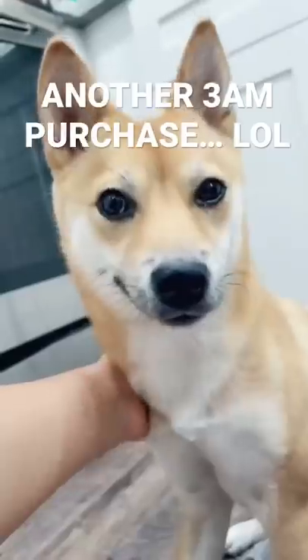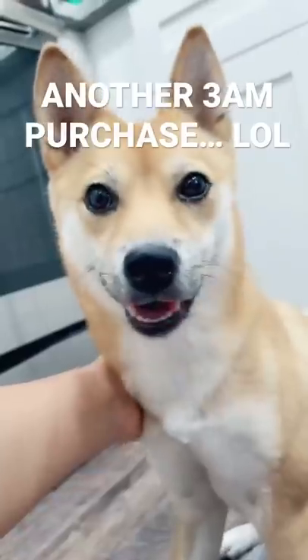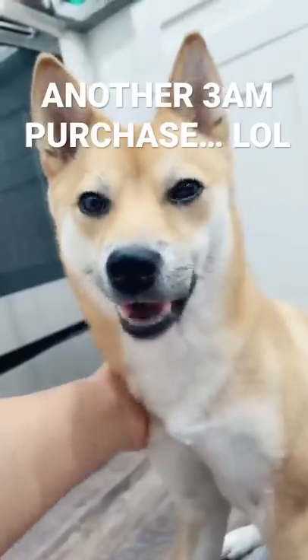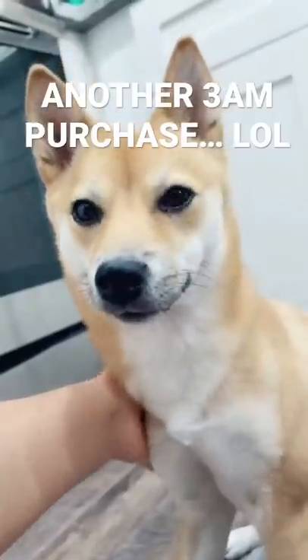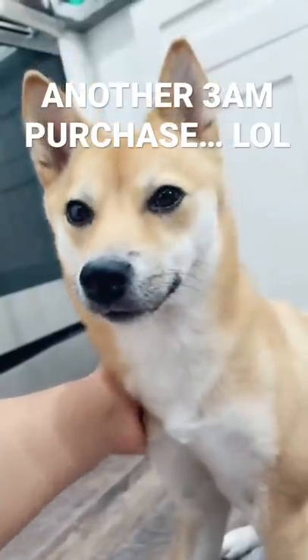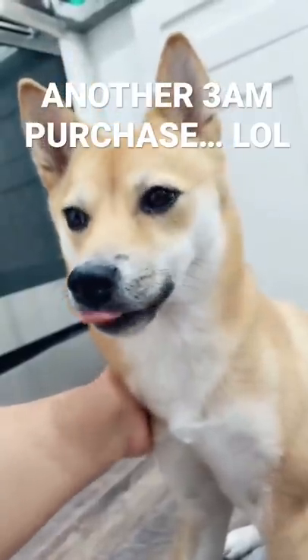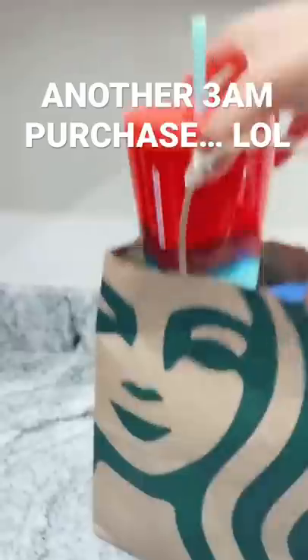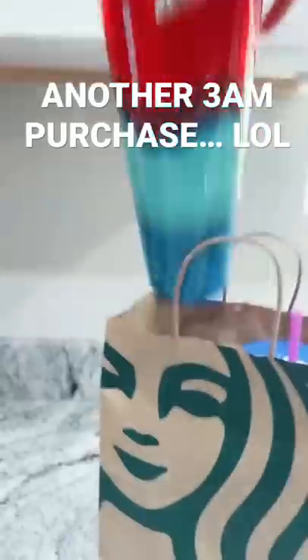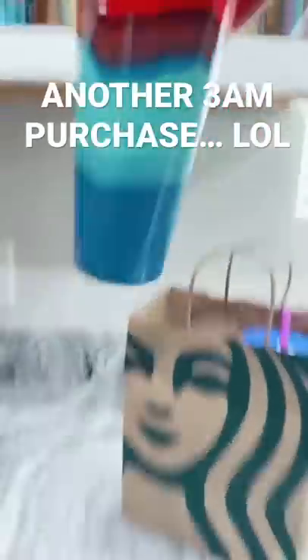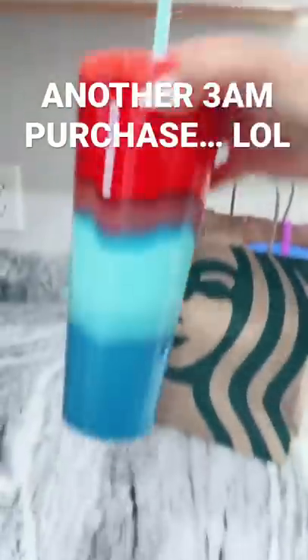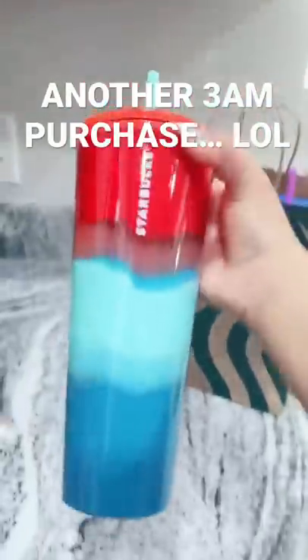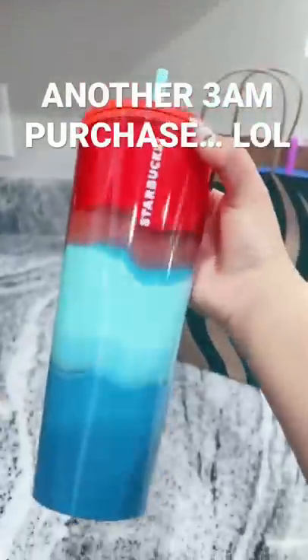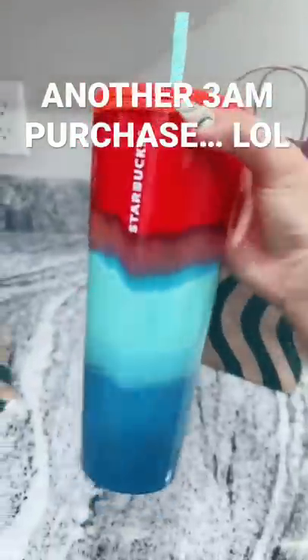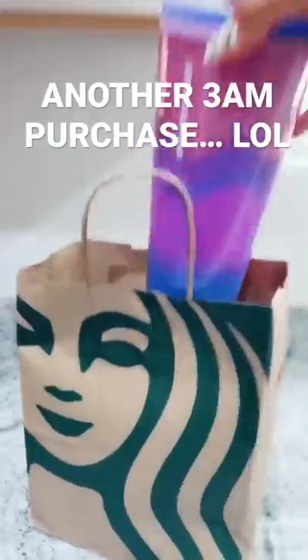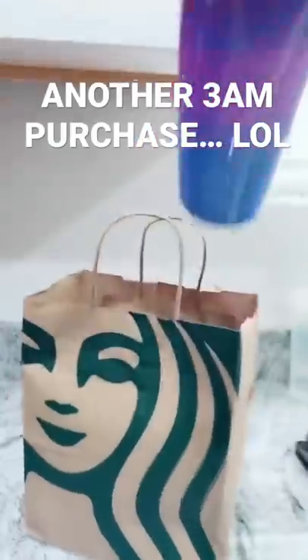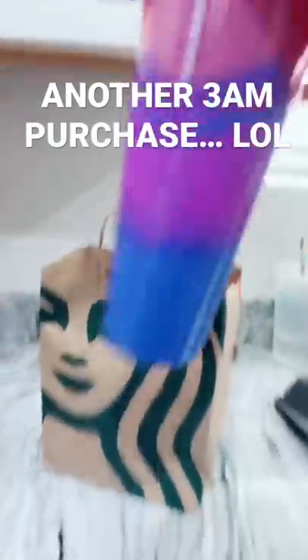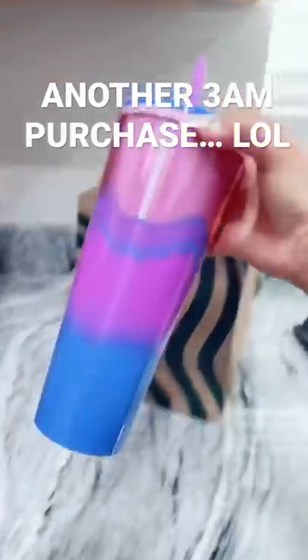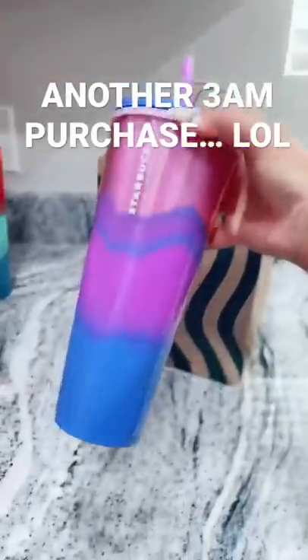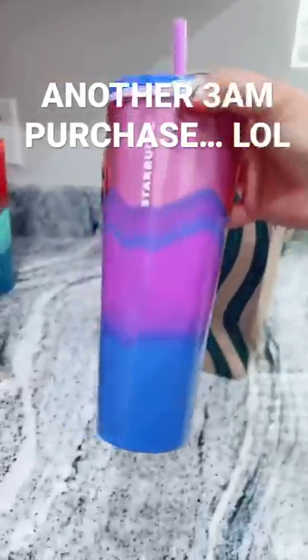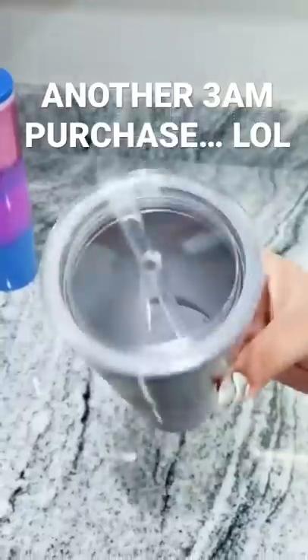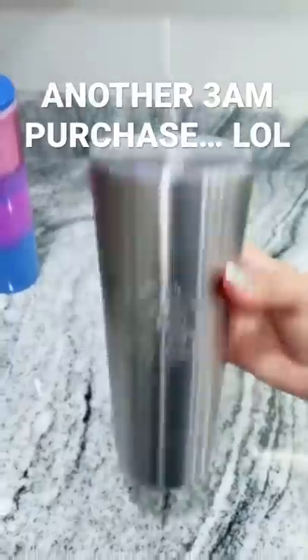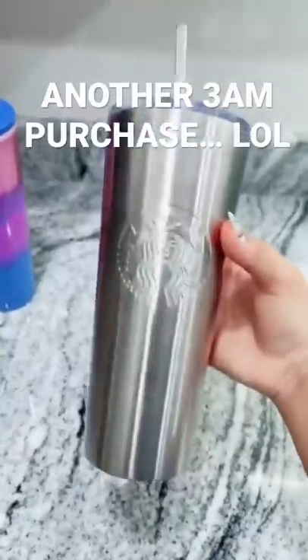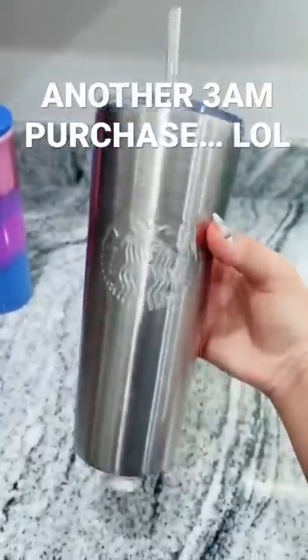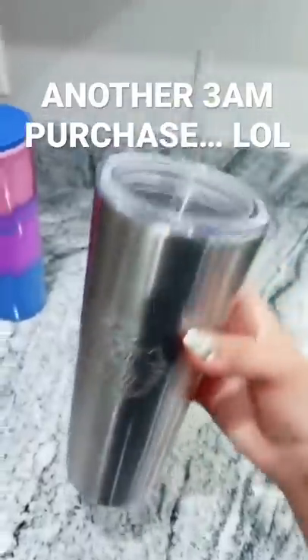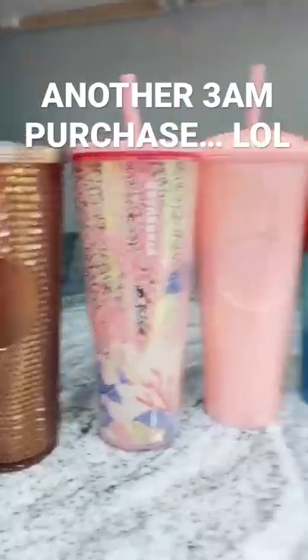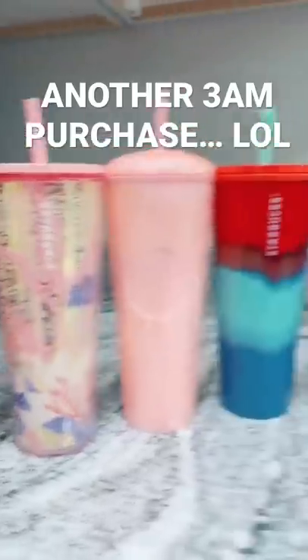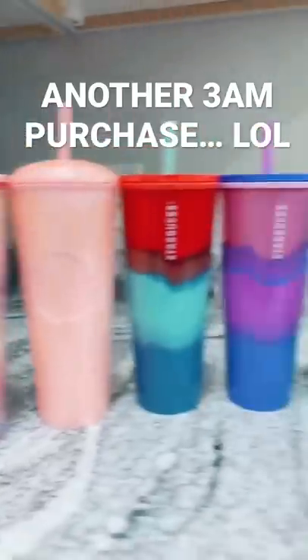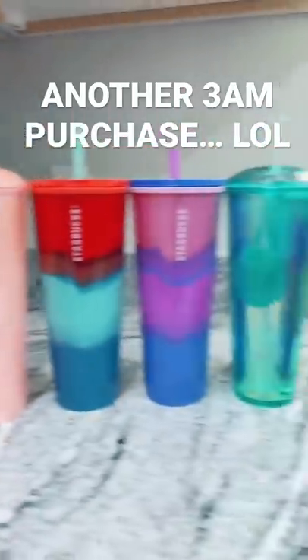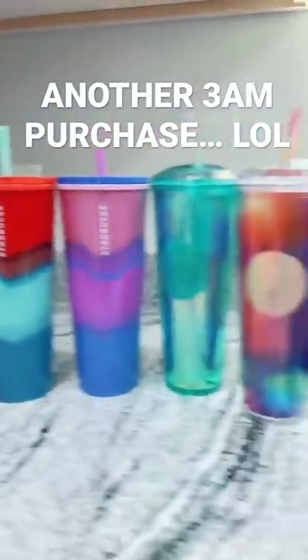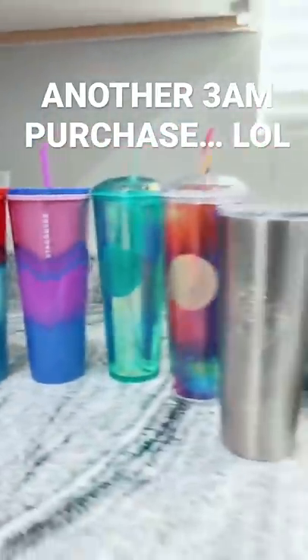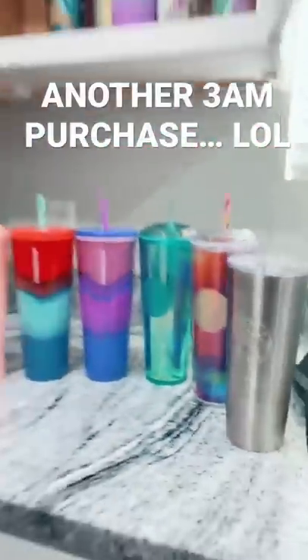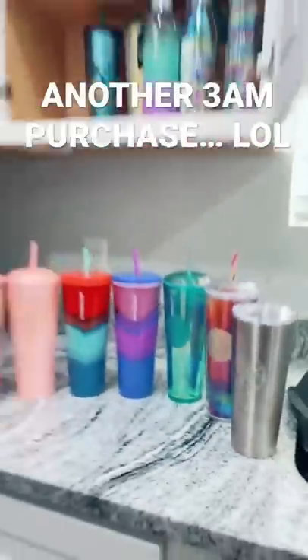This one is my favorite — same one but a different color. I got a stainless steel one. I think I did a pretty good job at finding everything.